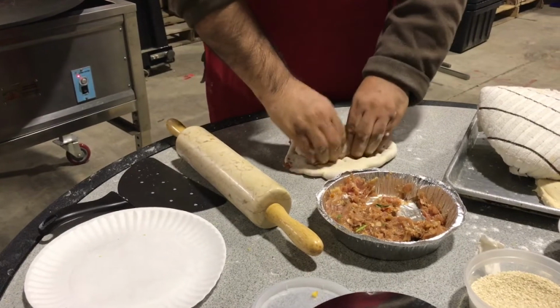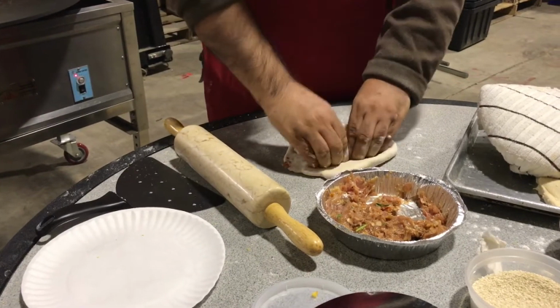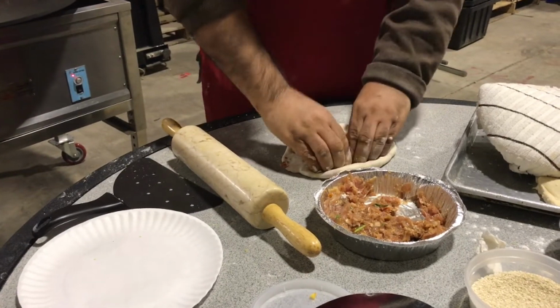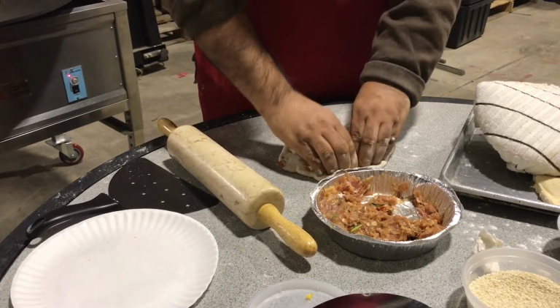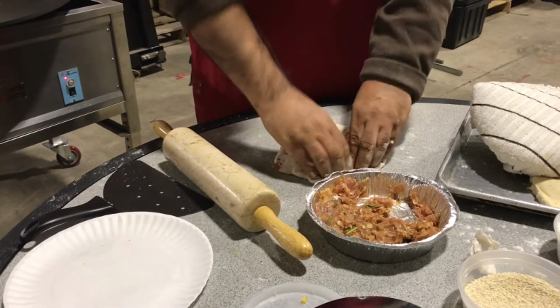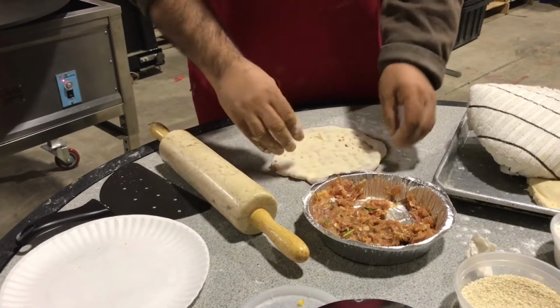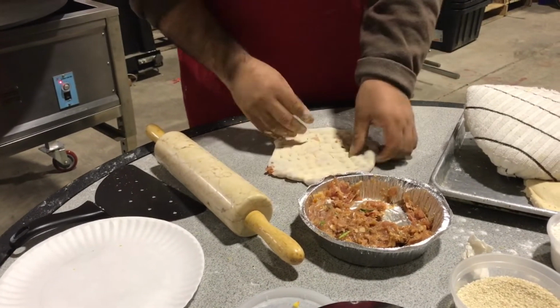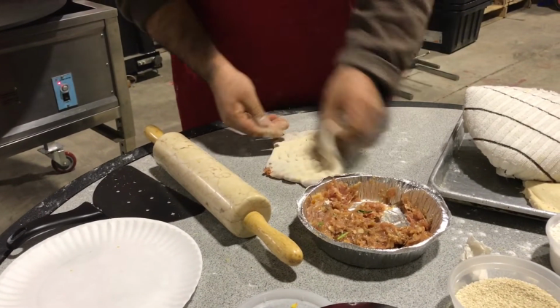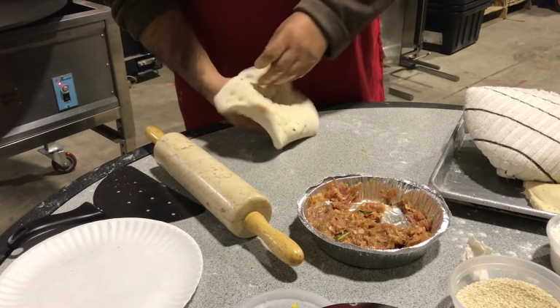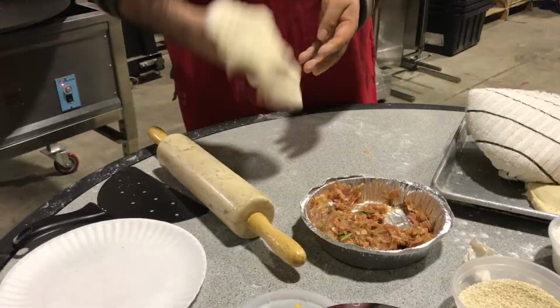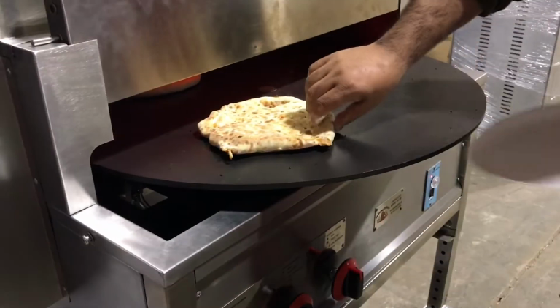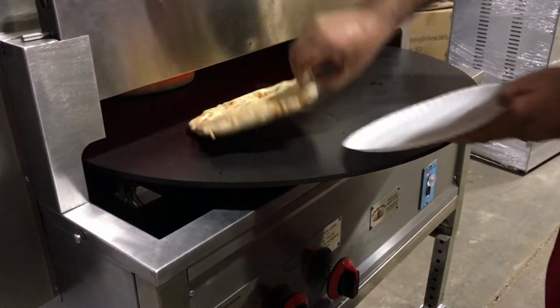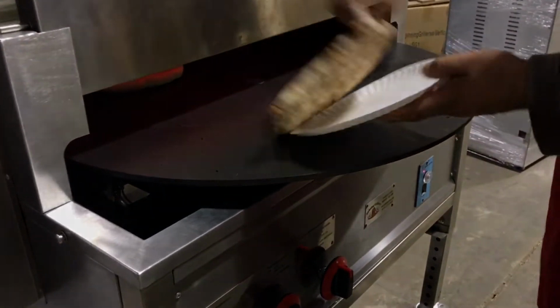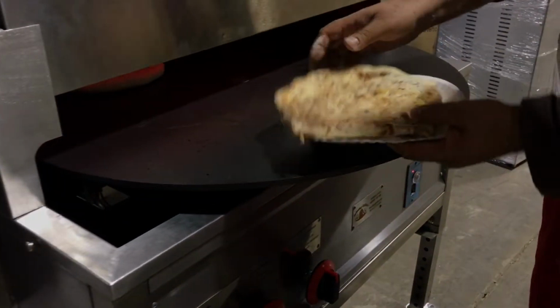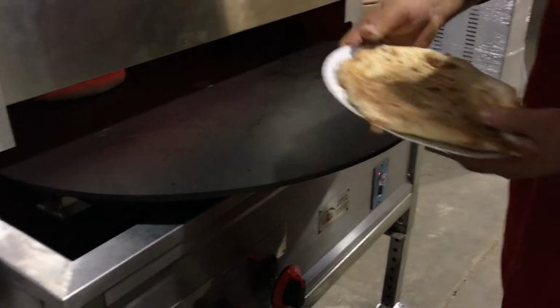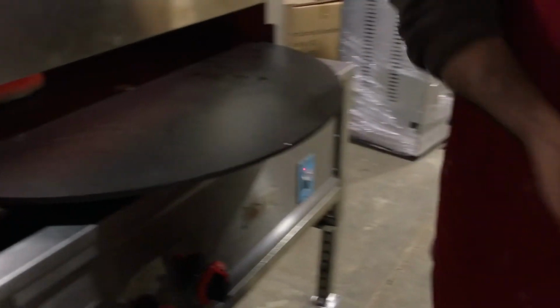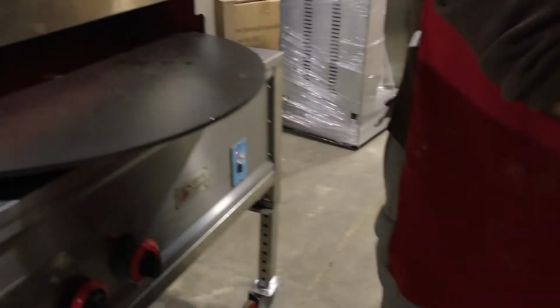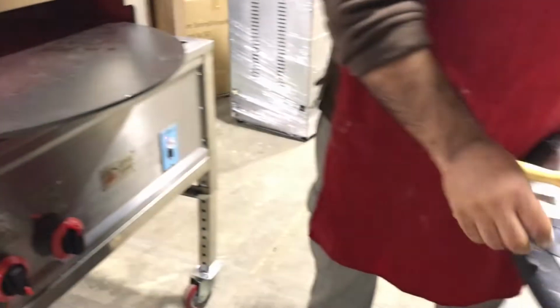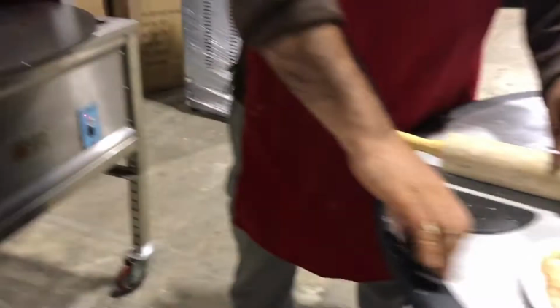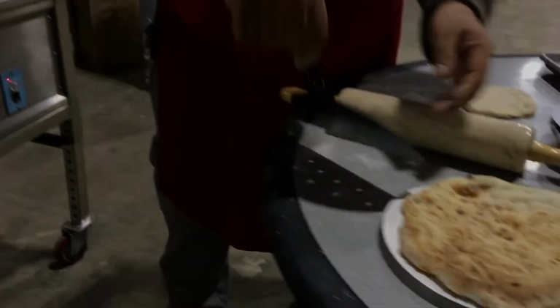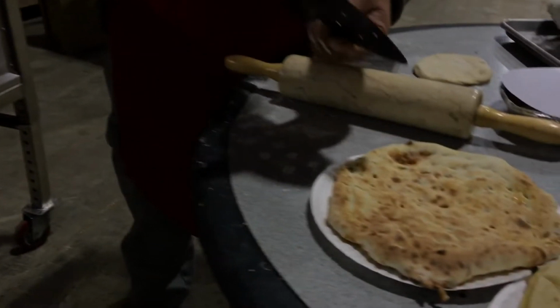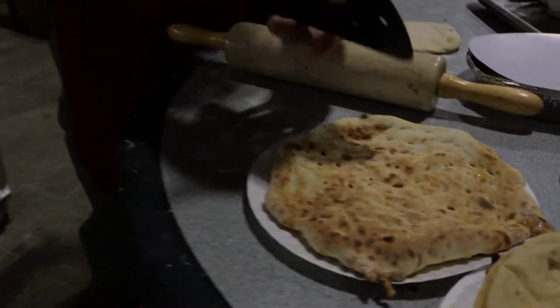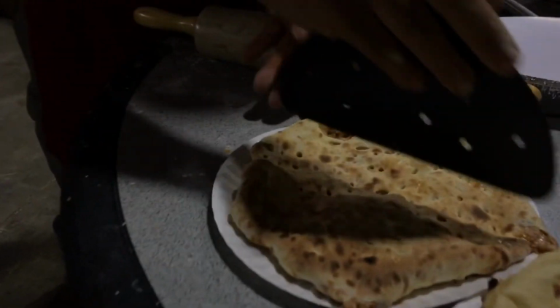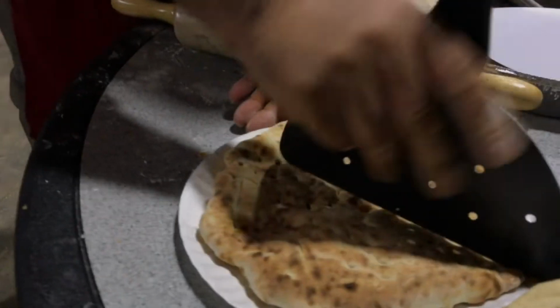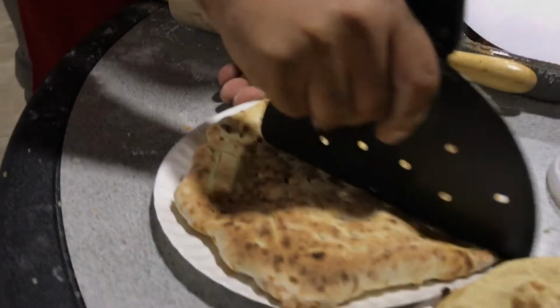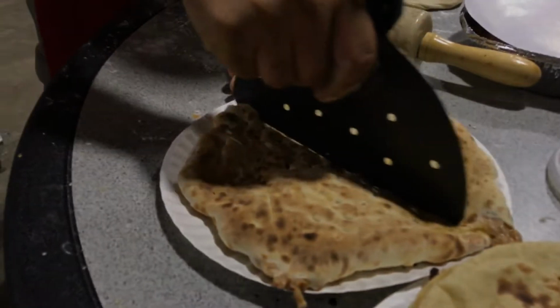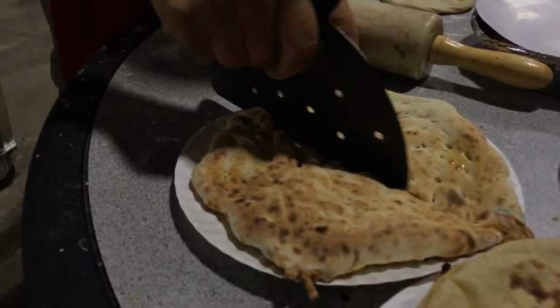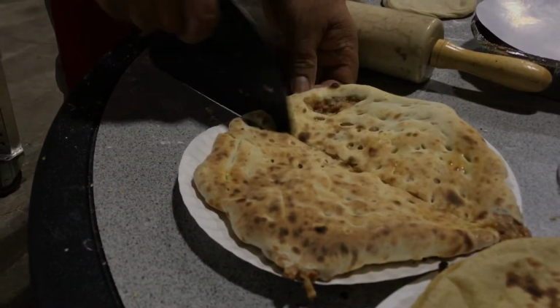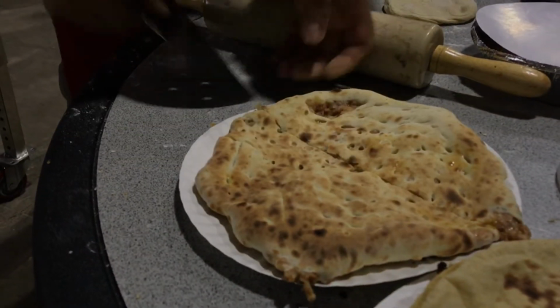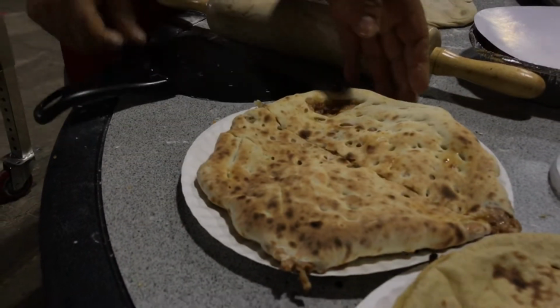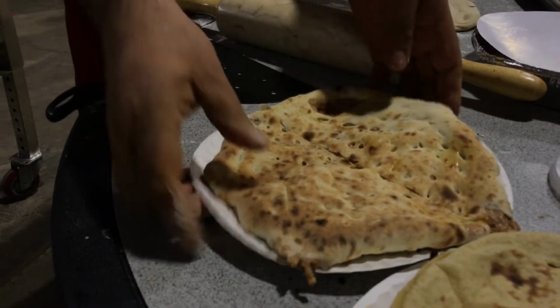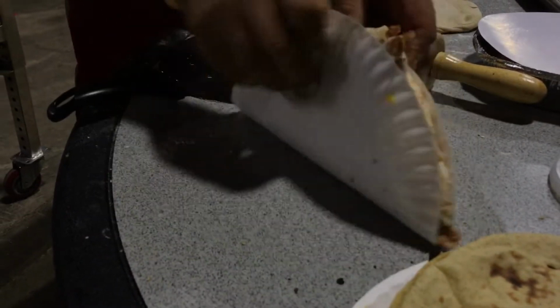You cook the naan for about one to two minutes. And here's the result — this is chicken Keema Naan by Spinning Grillers.